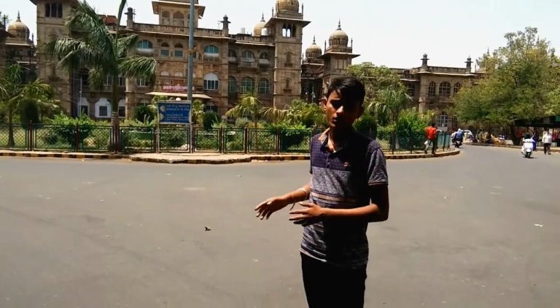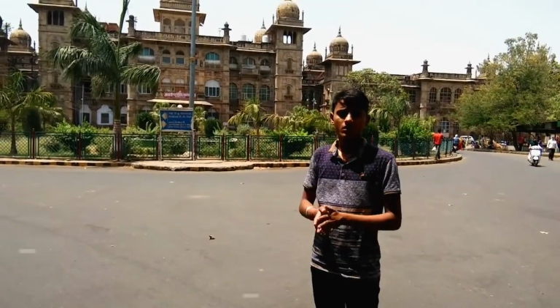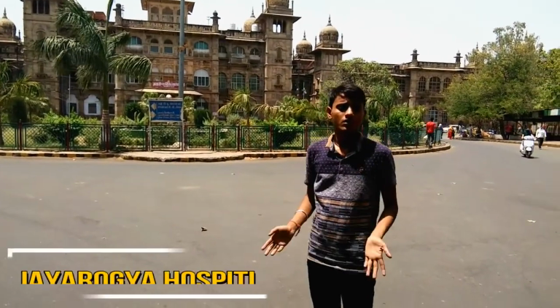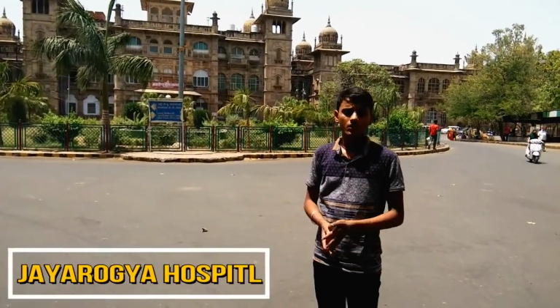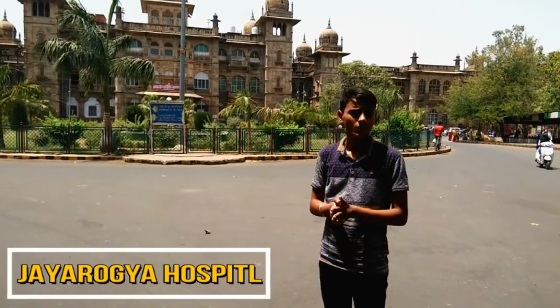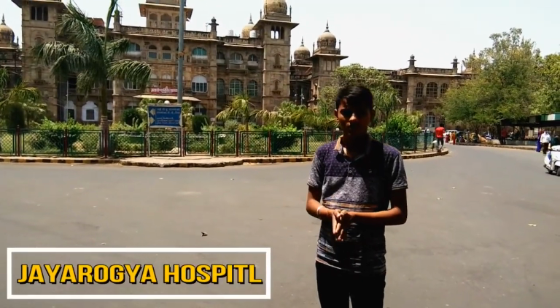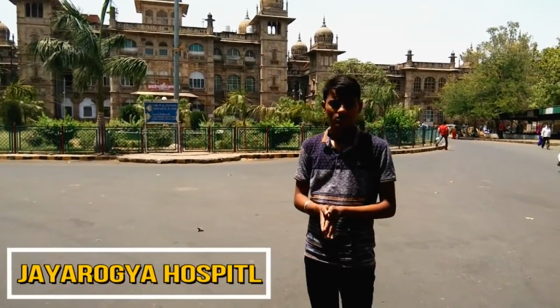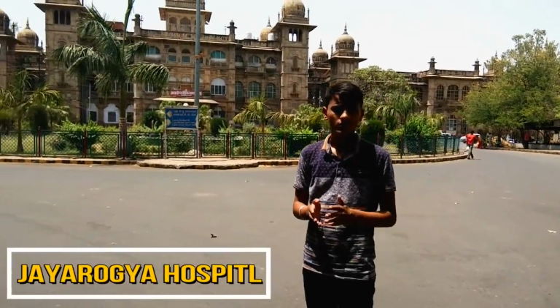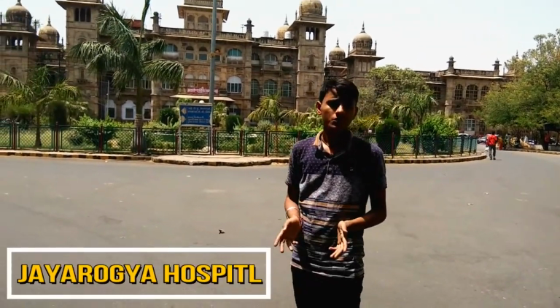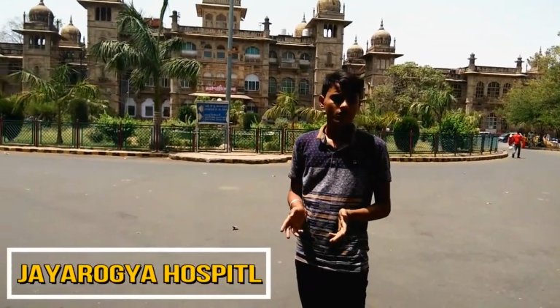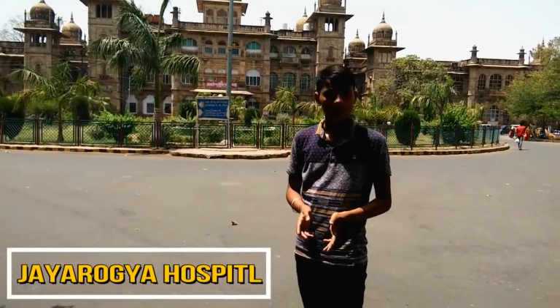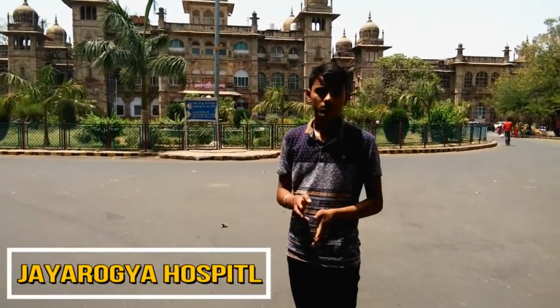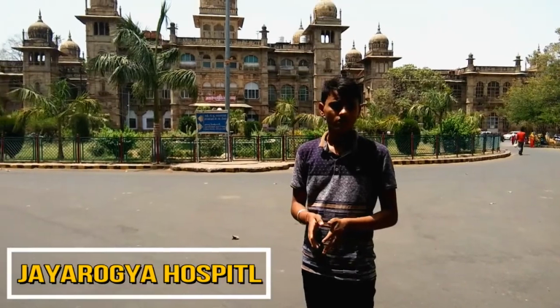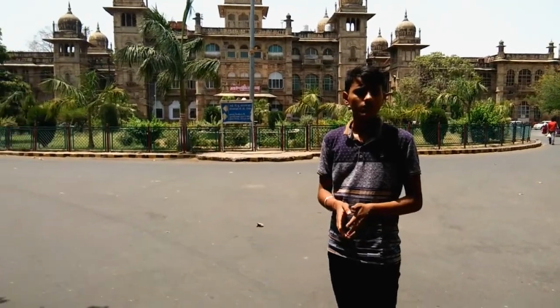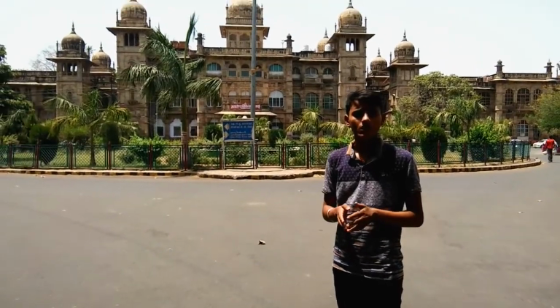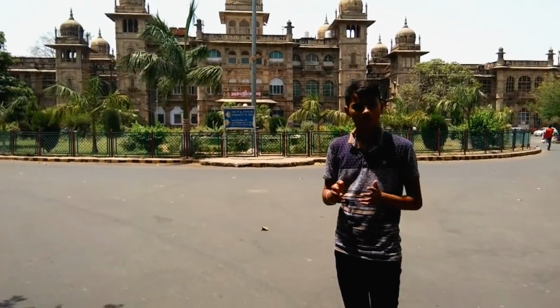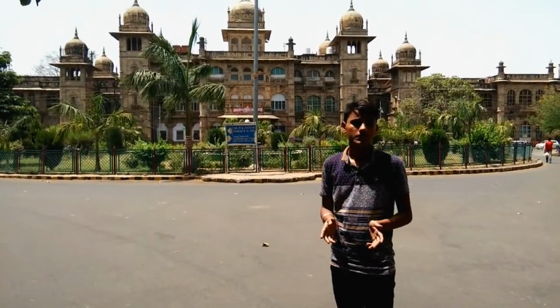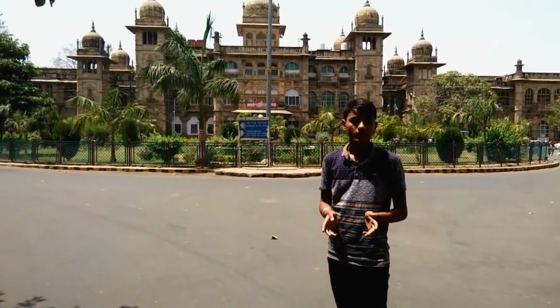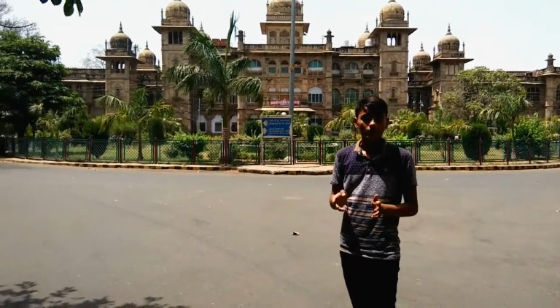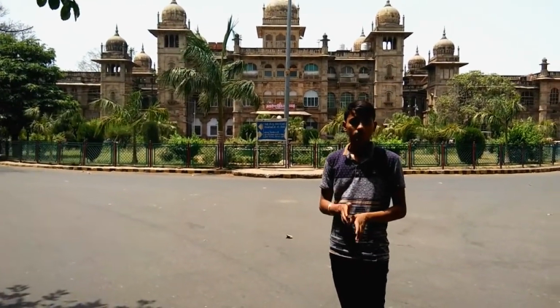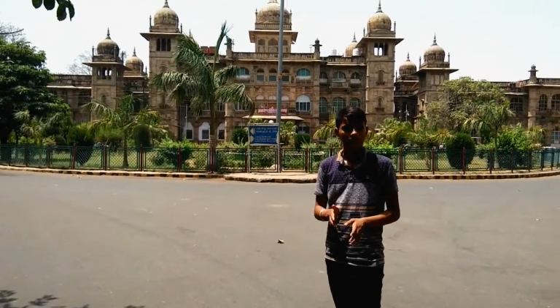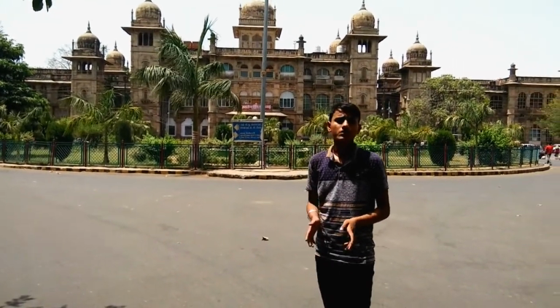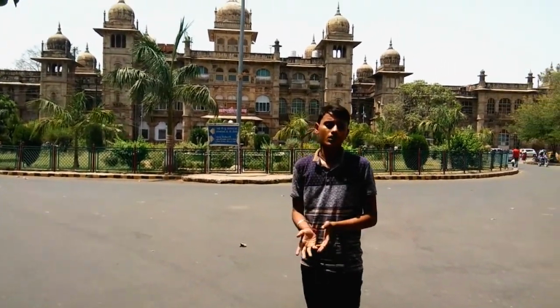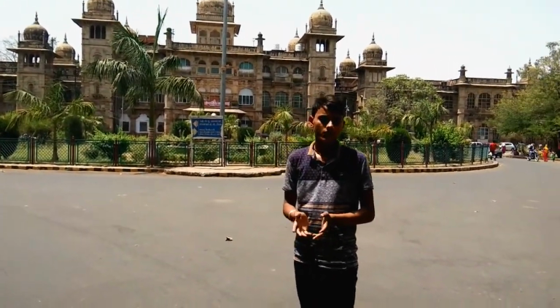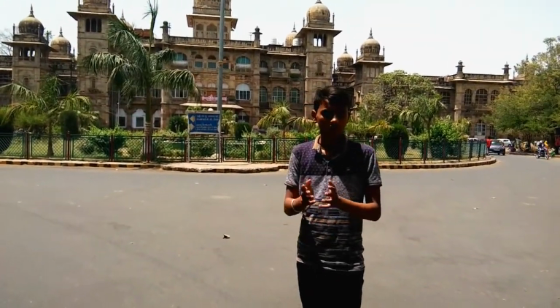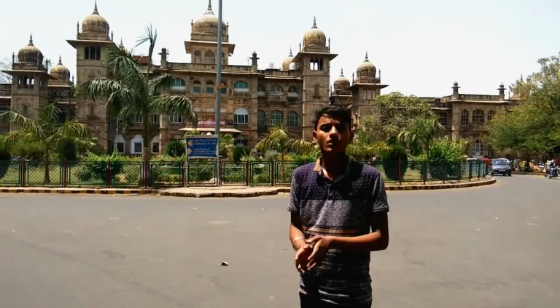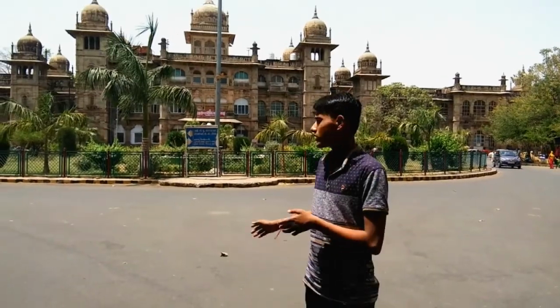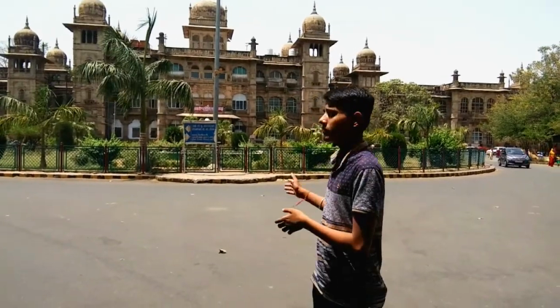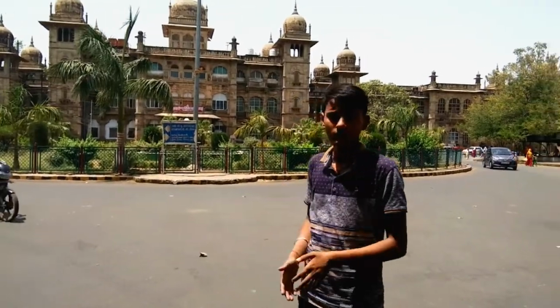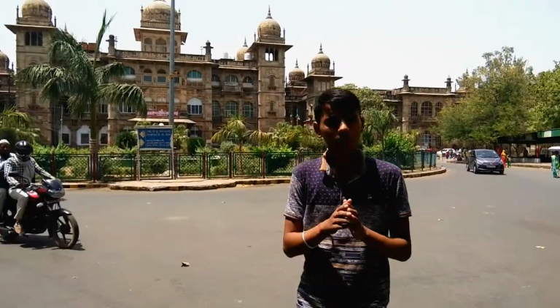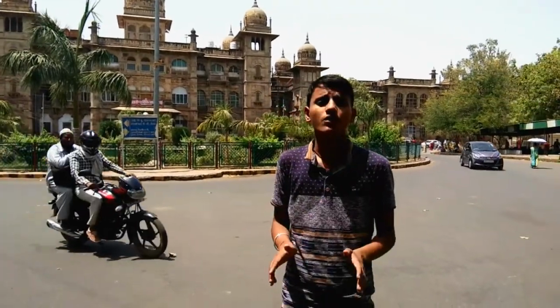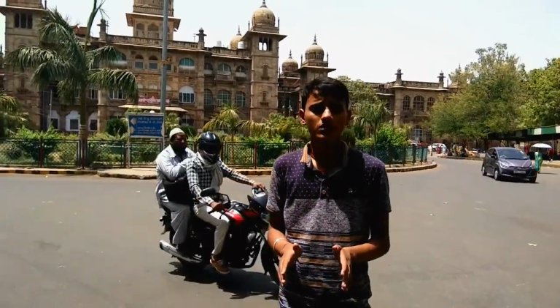Jairoki Hospital is counted among the historical places in Gwalior. It was built at the start of the 19th century by the Sindhia Empire.